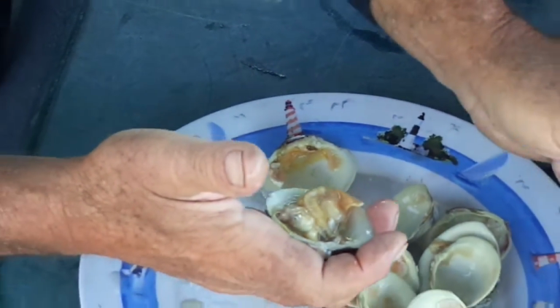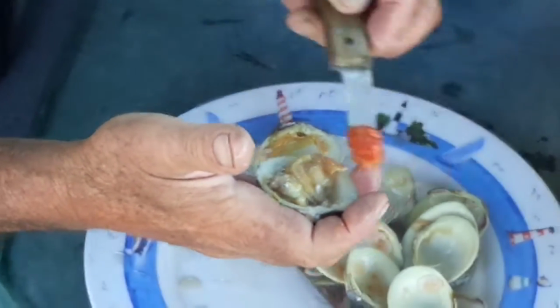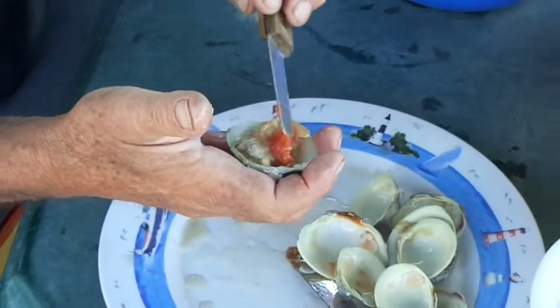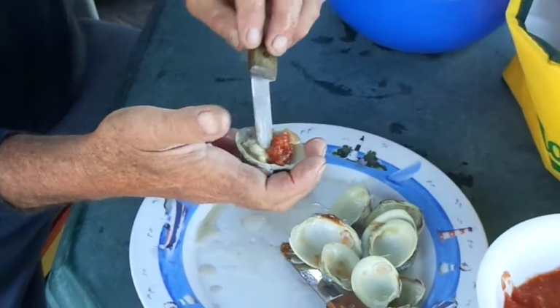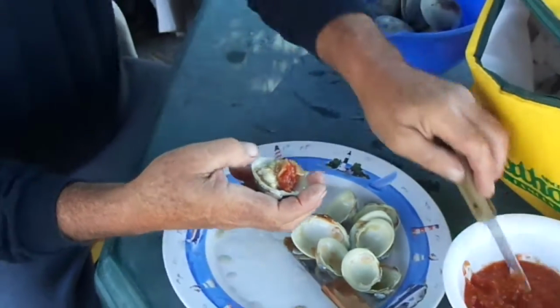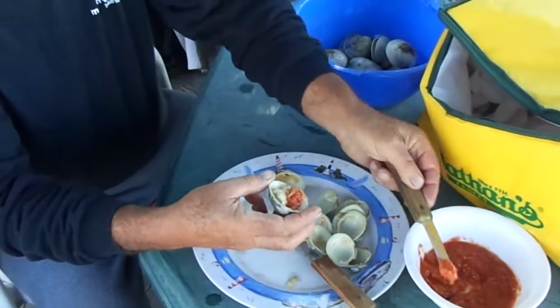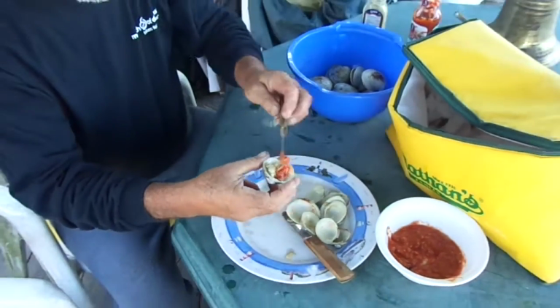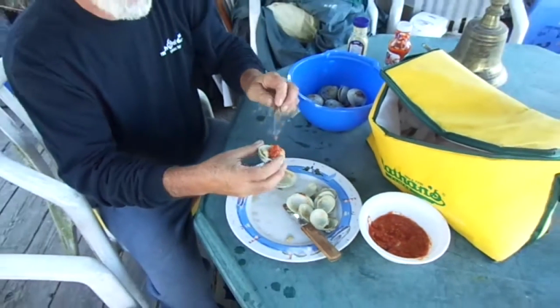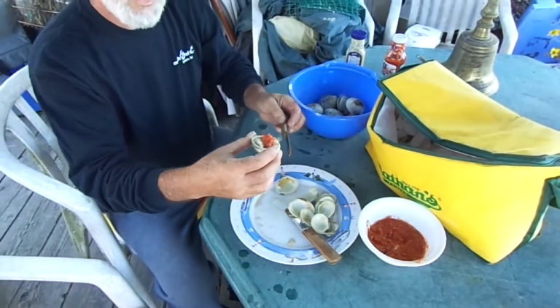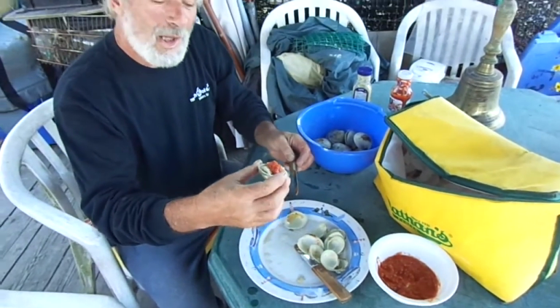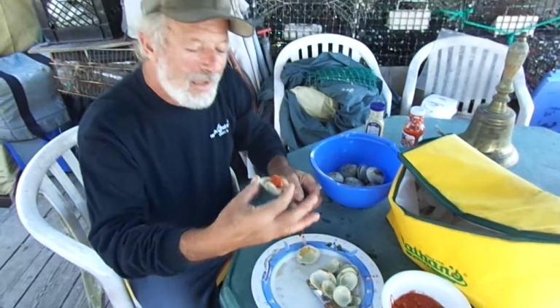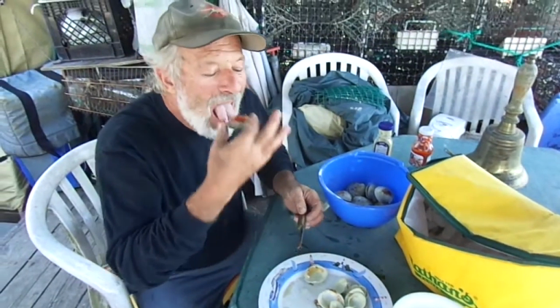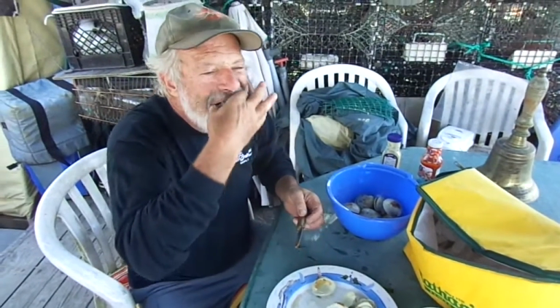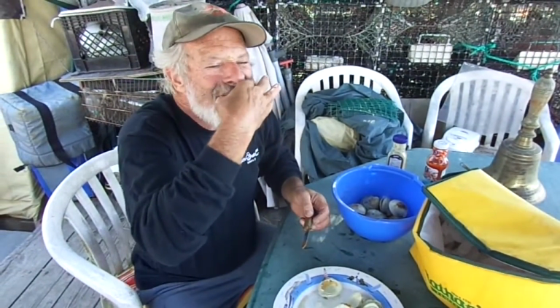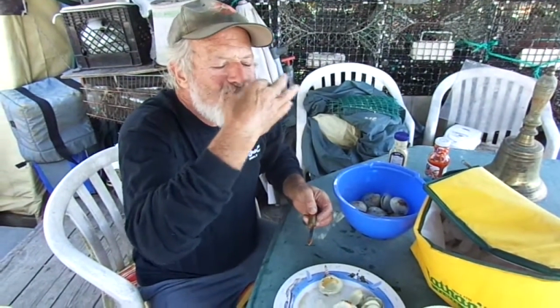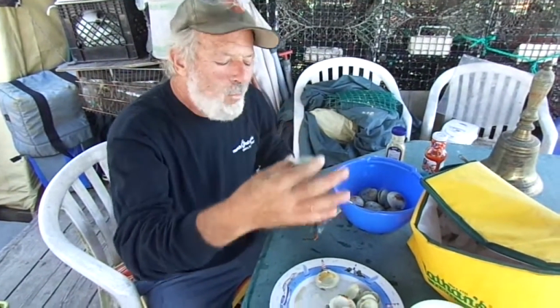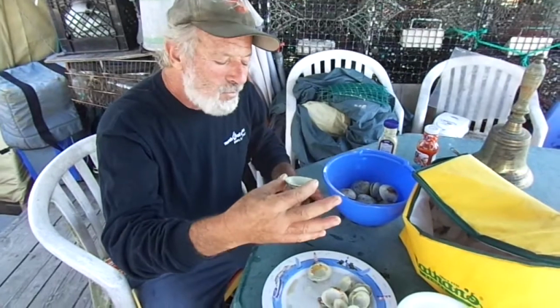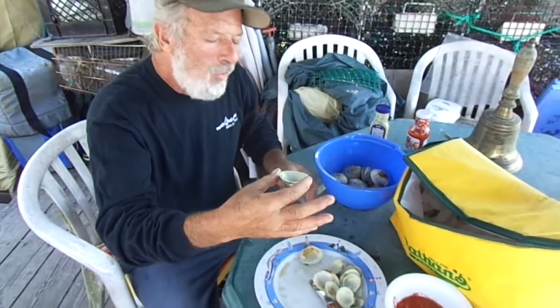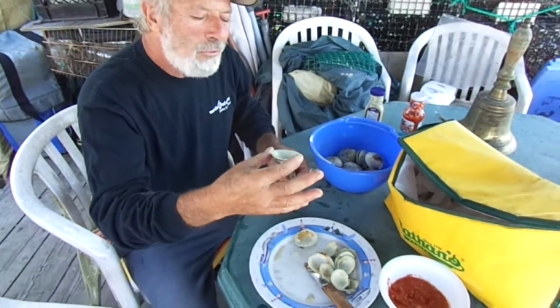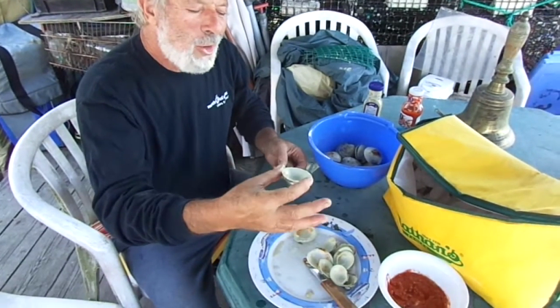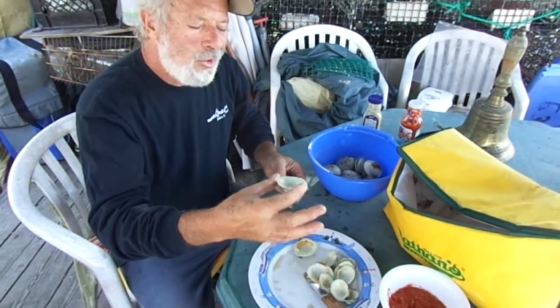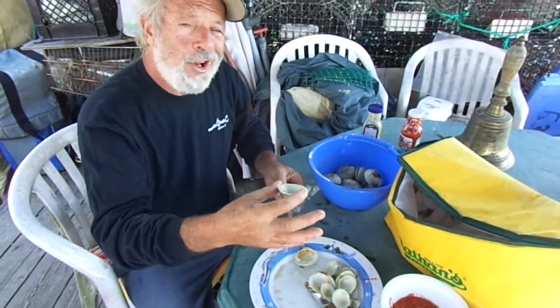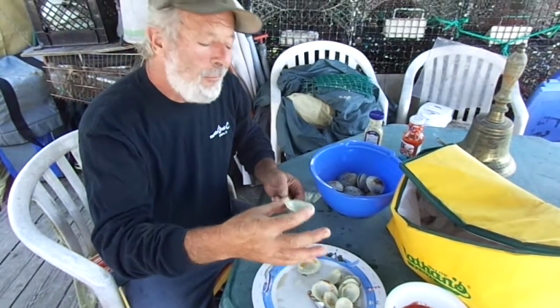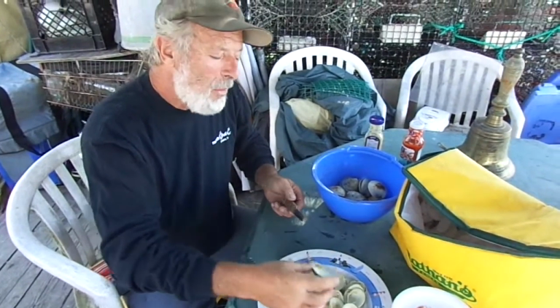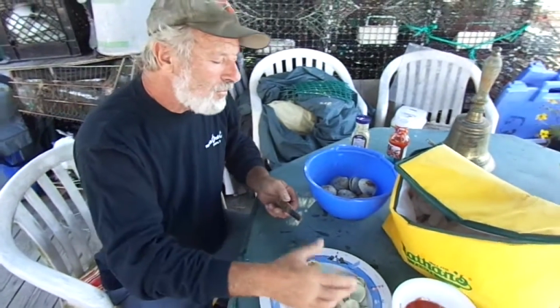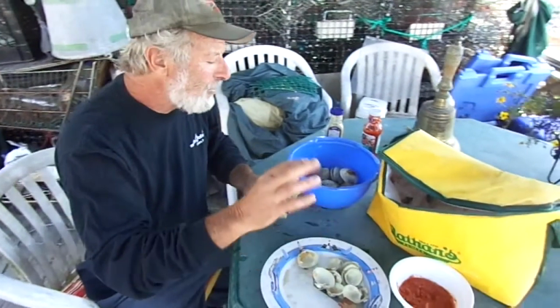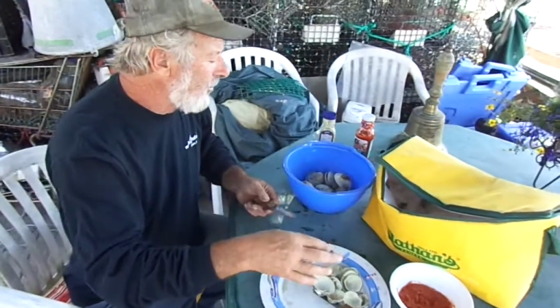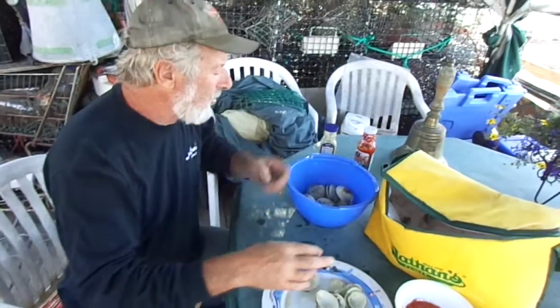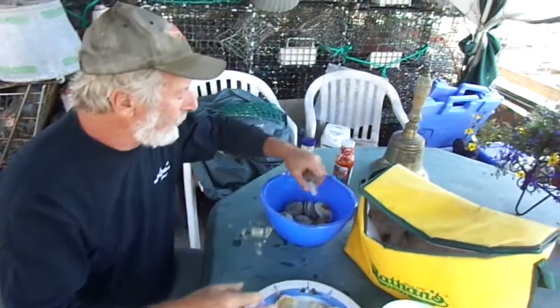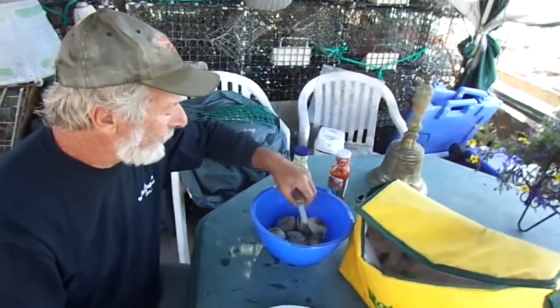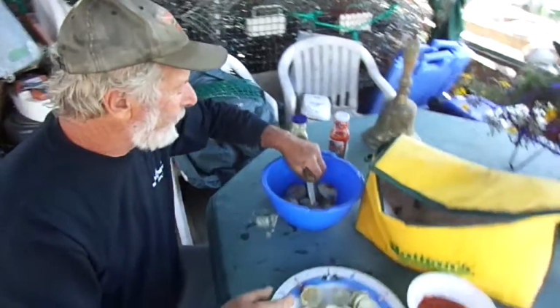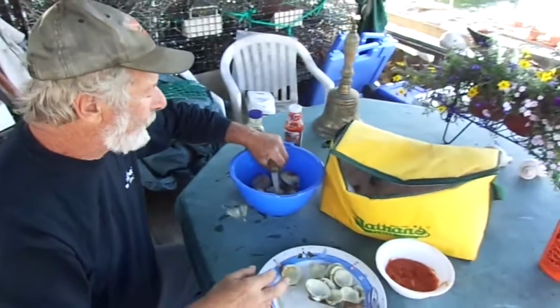Take a dip of sauce and suck it on down. Fresh-caught clams on a half shell. Mmm, mmm, mmm.